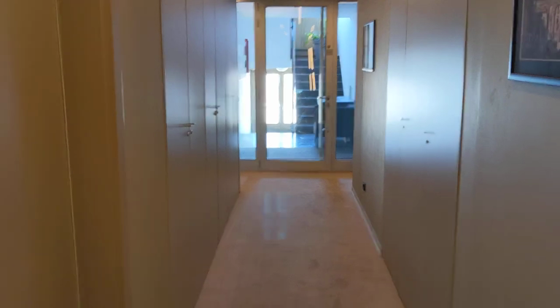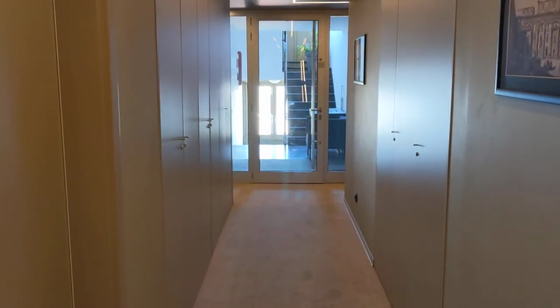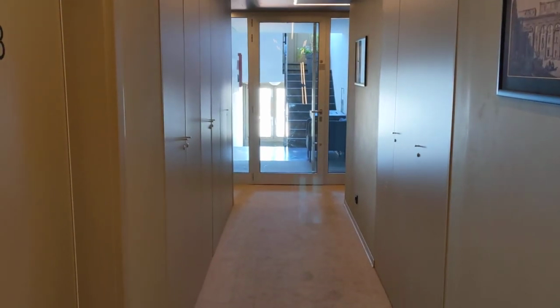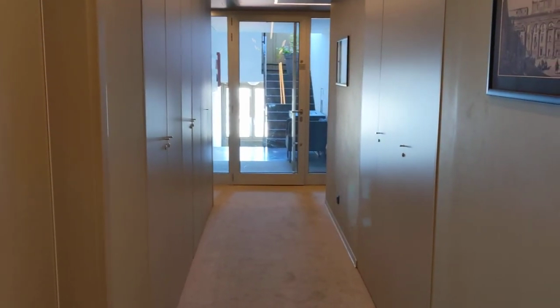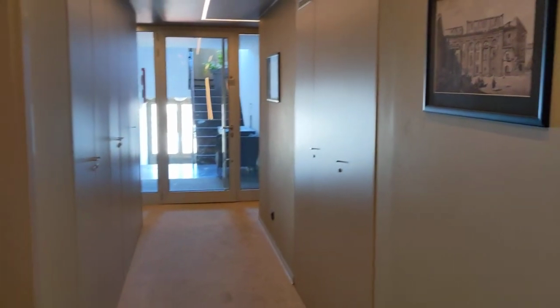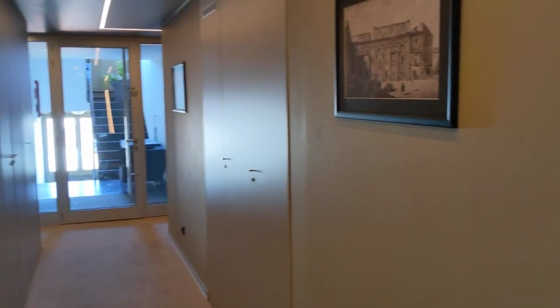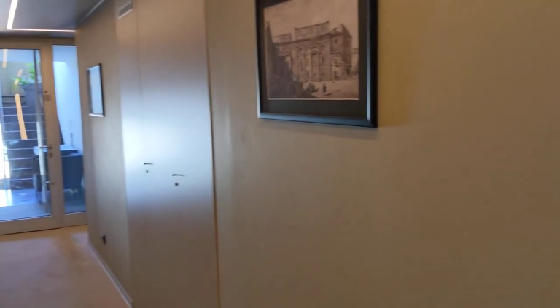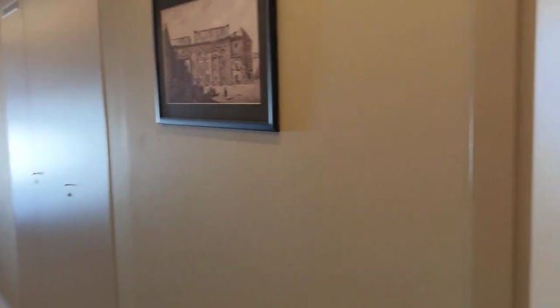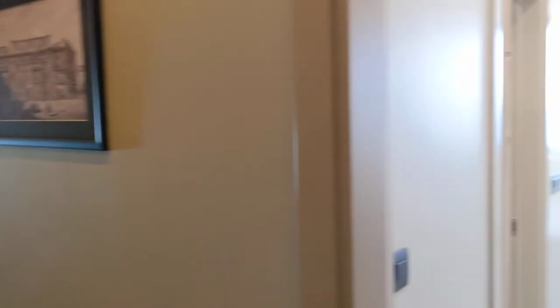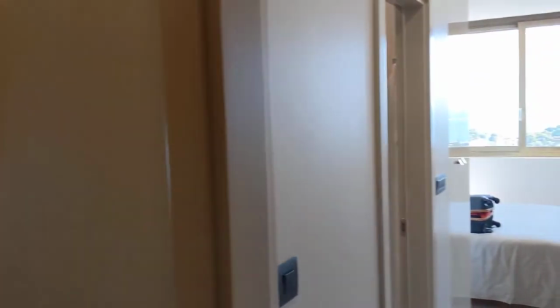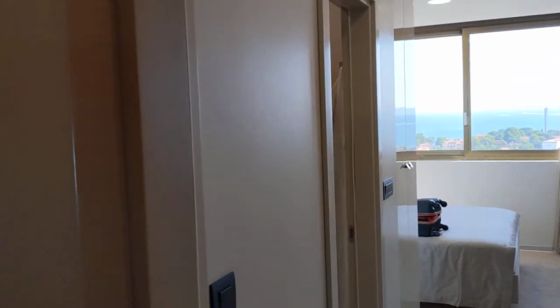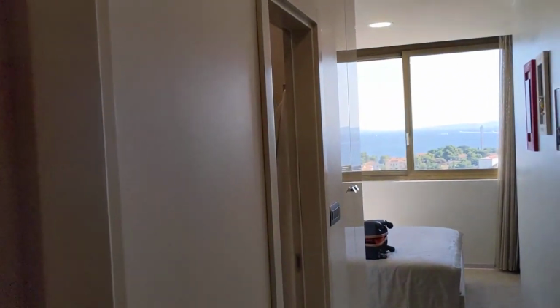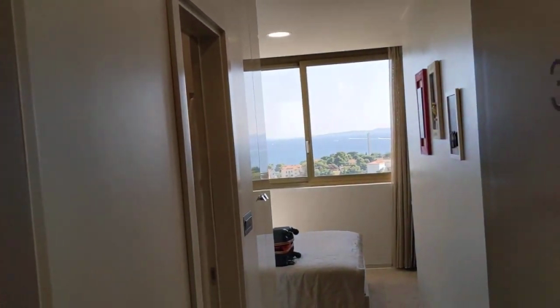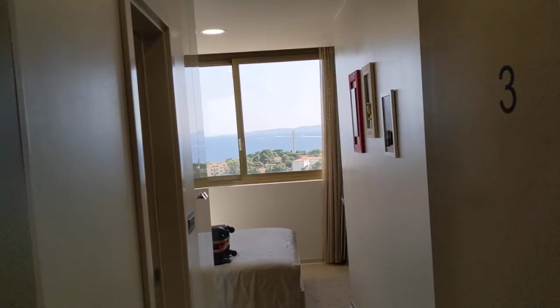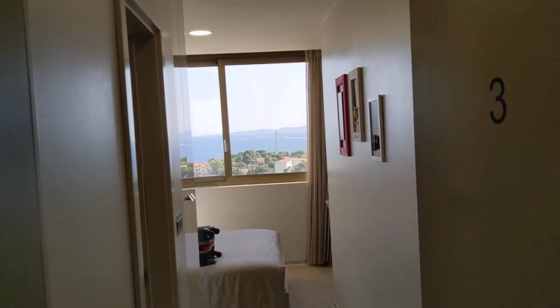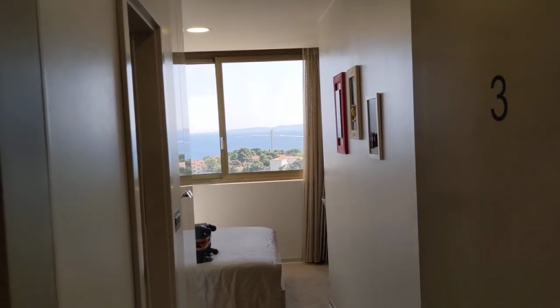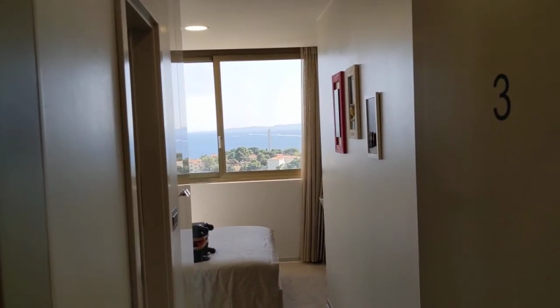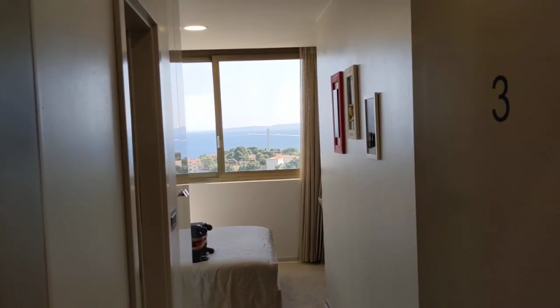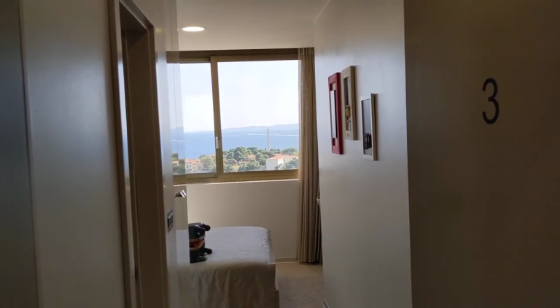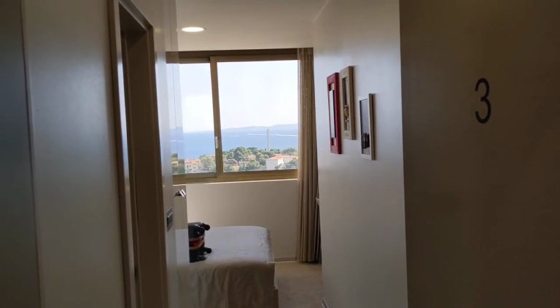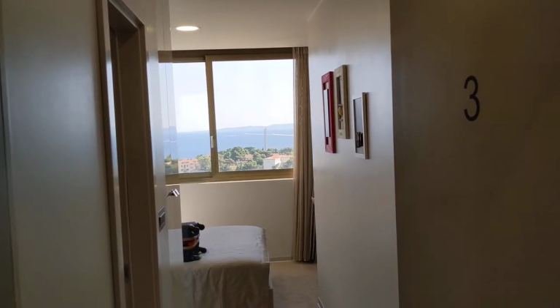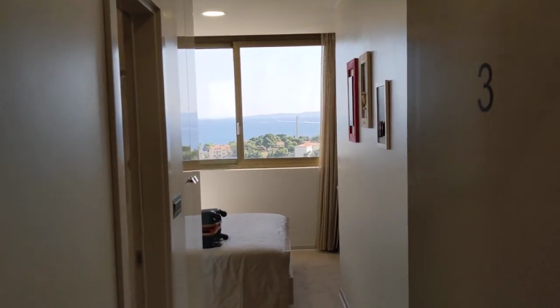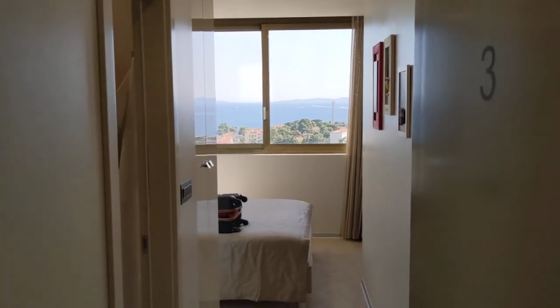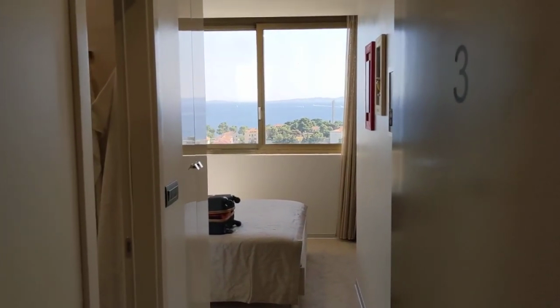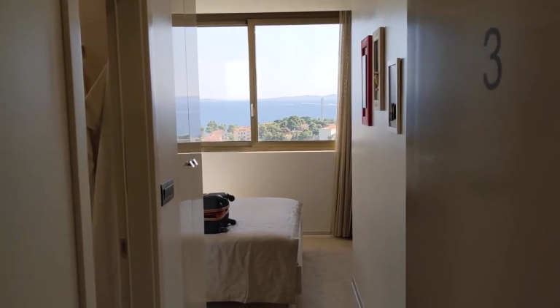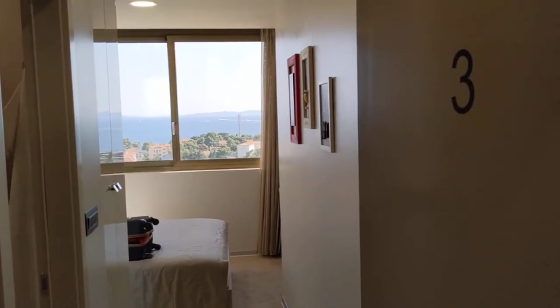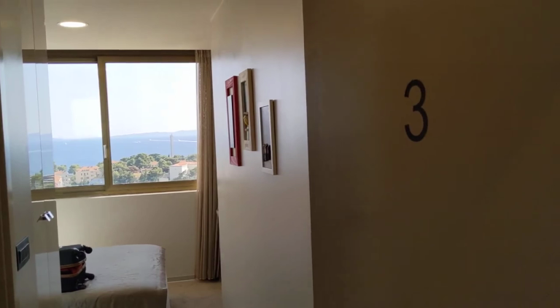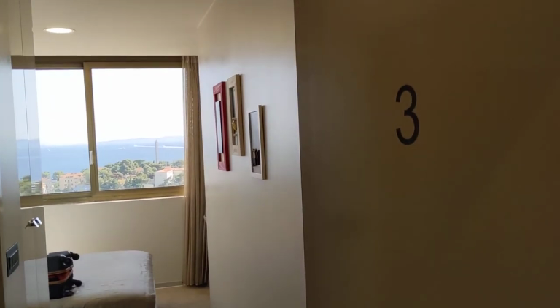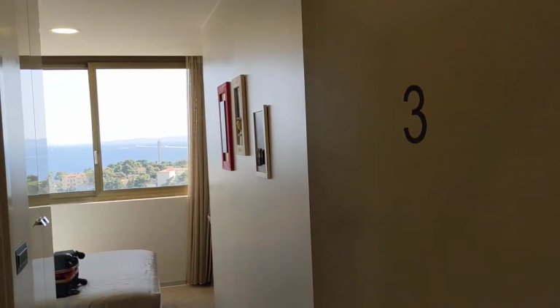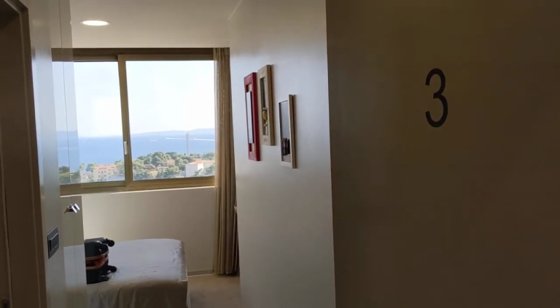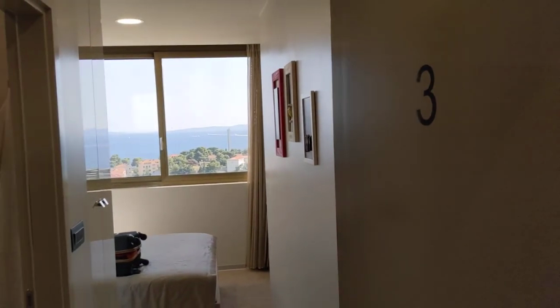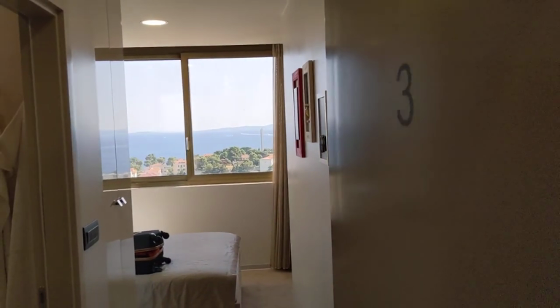Here we are at the View Luxury Rooms in Split, Croatia — just getting out of the COVID pandemic. I chose this place on Airbnb, but it's listed on several sites.